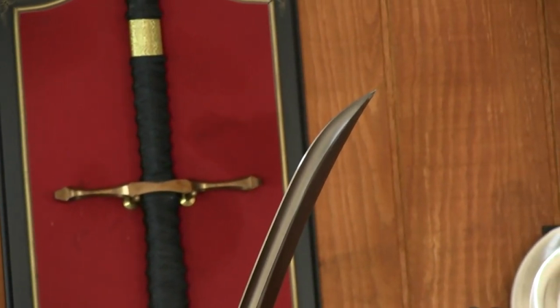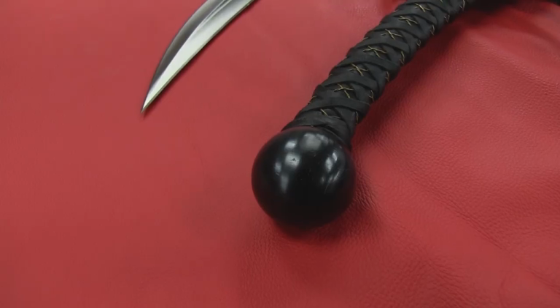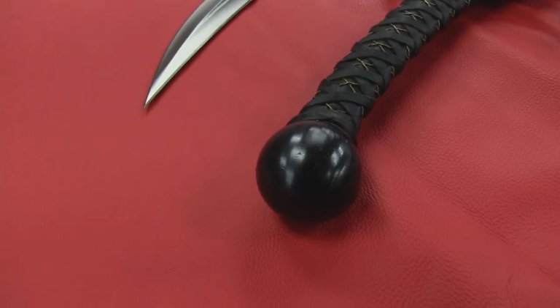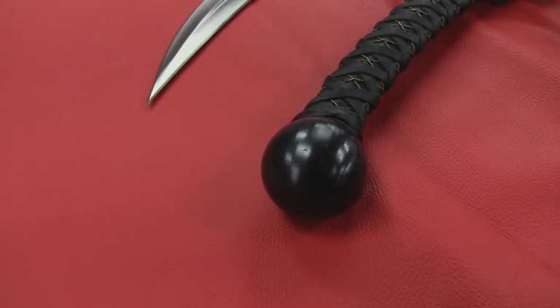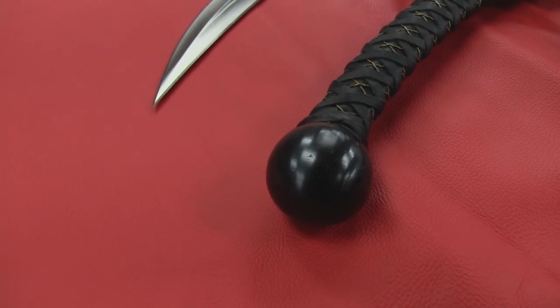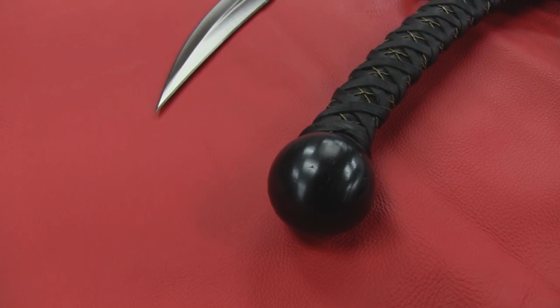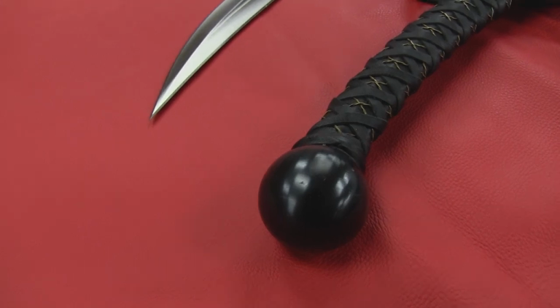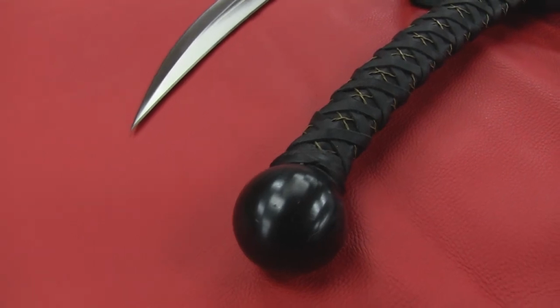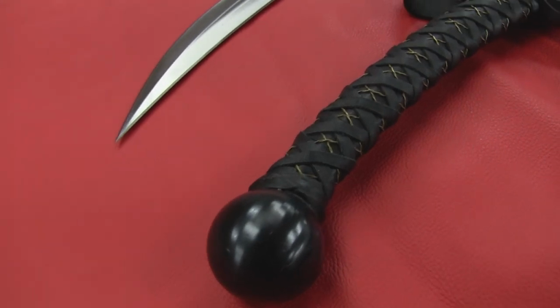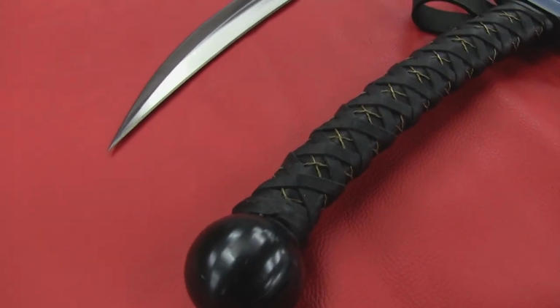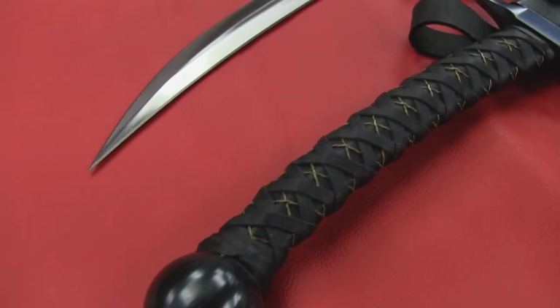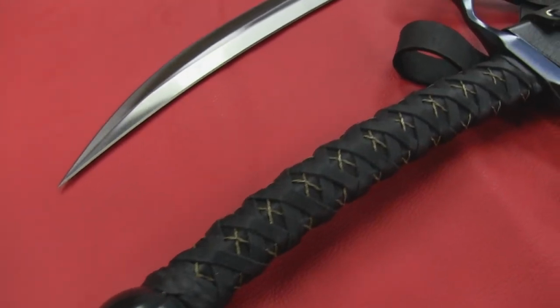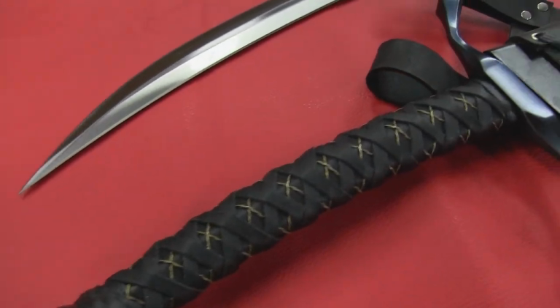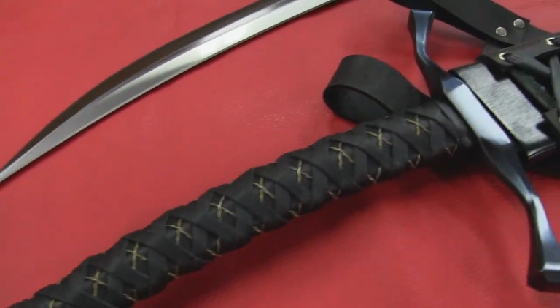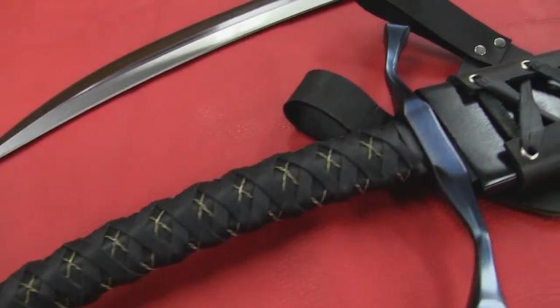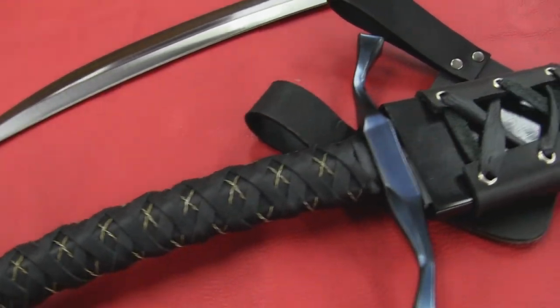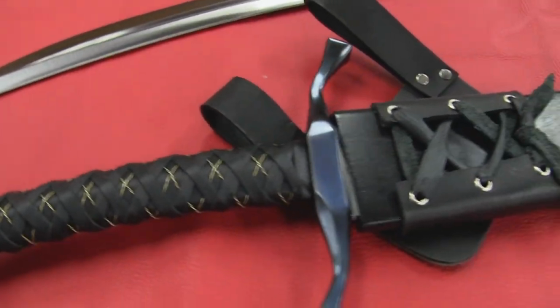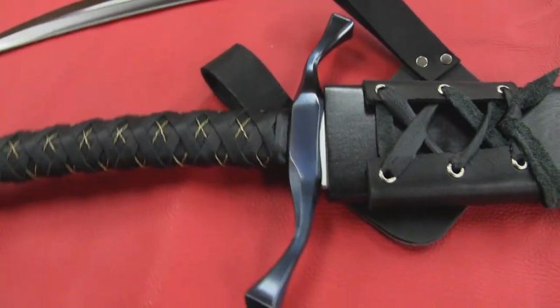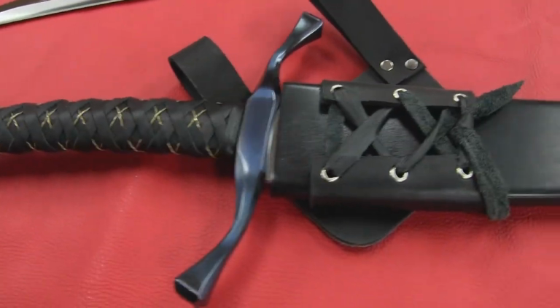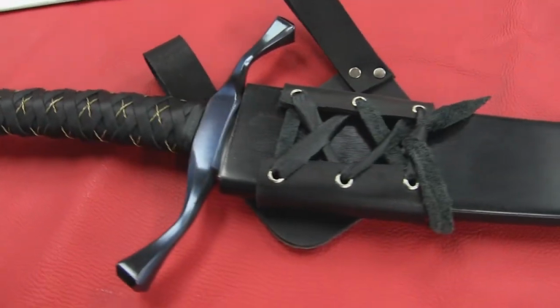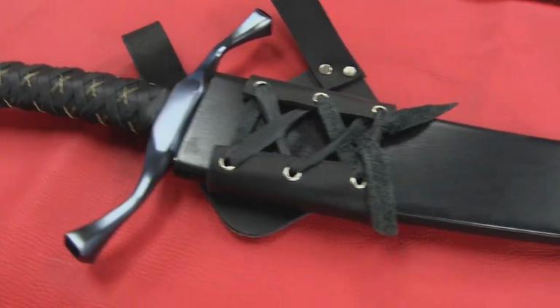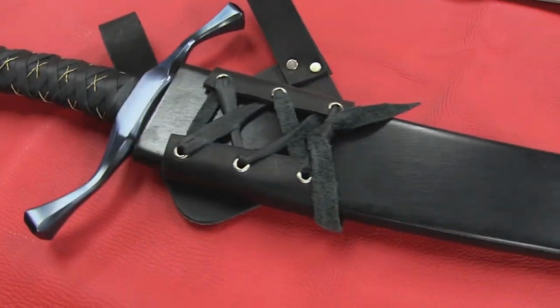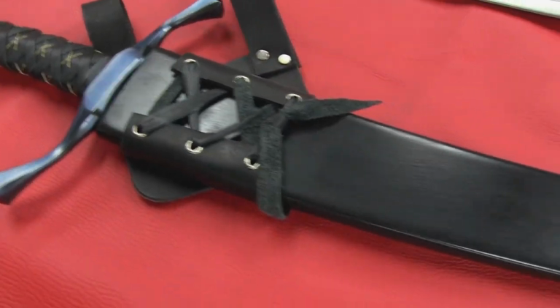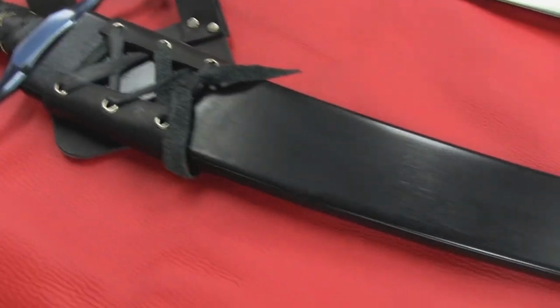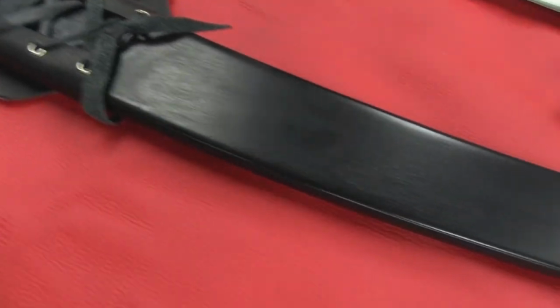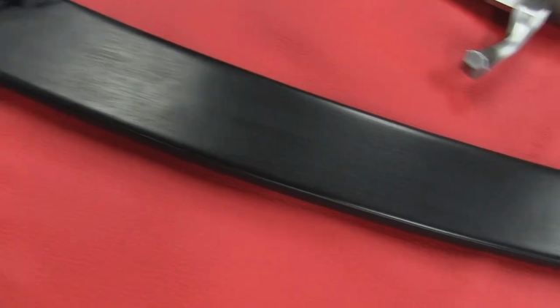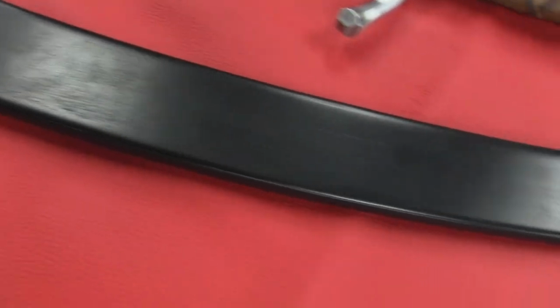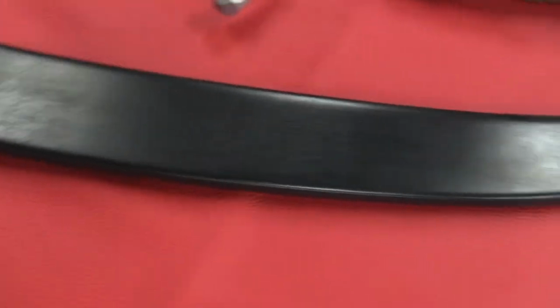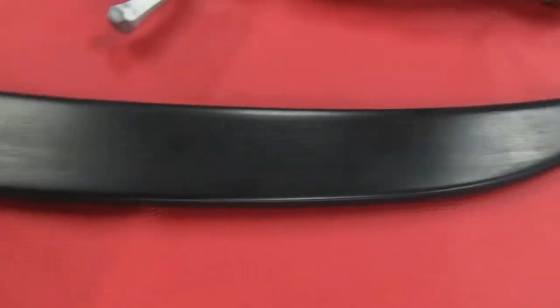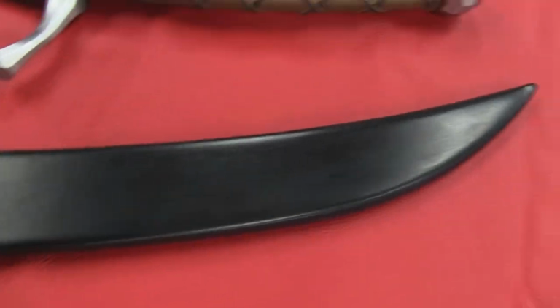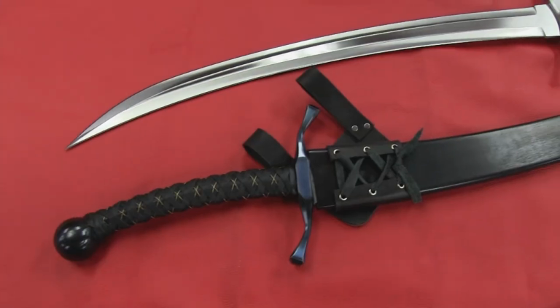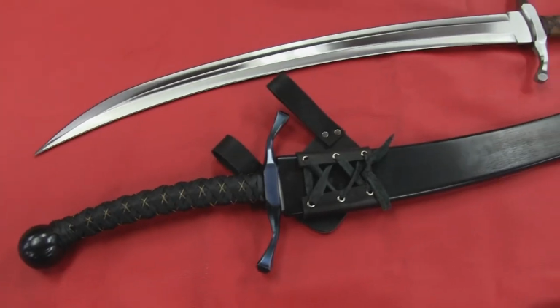When you buy one from sabersmith.com, the purchase includes a birch scabbard and a leather belt frog. We also offer baldrics that hang from your shoulder if that's your preference.